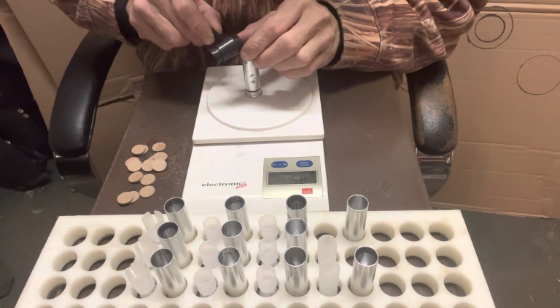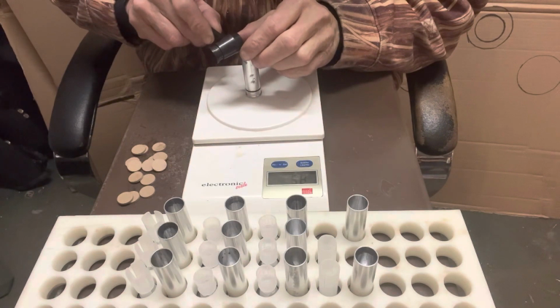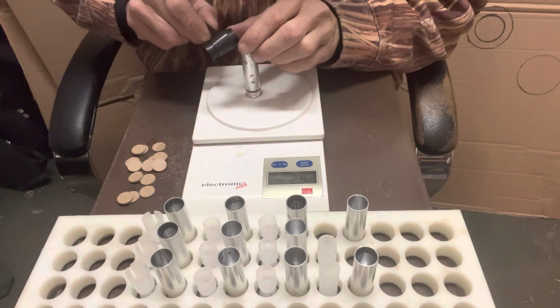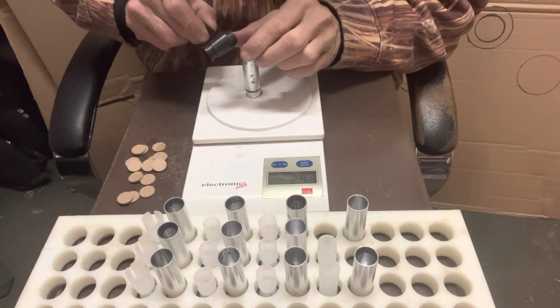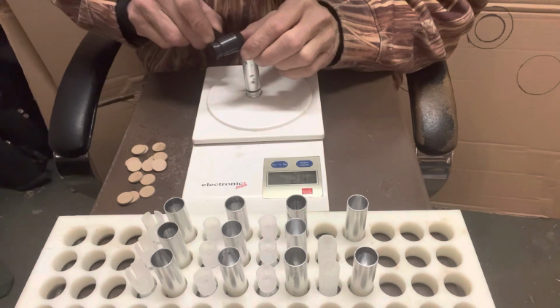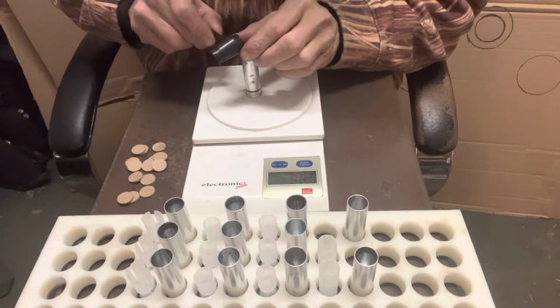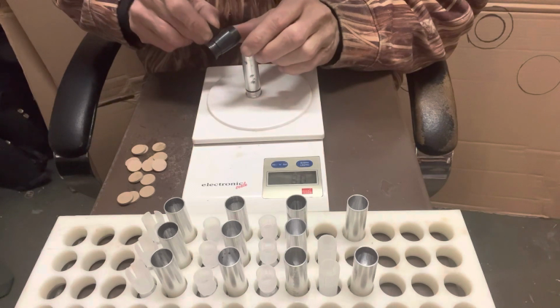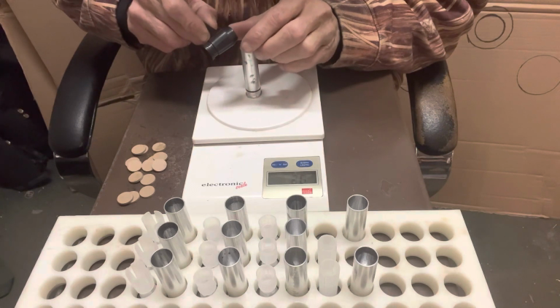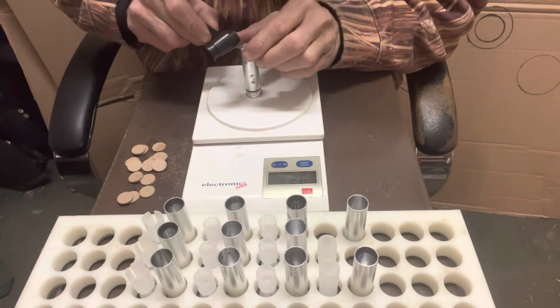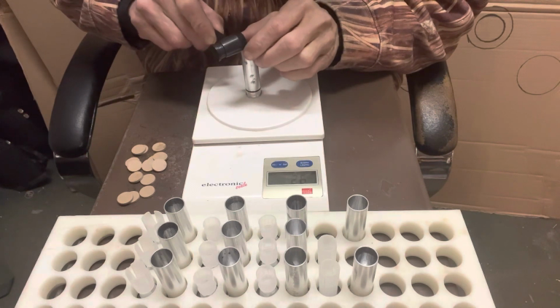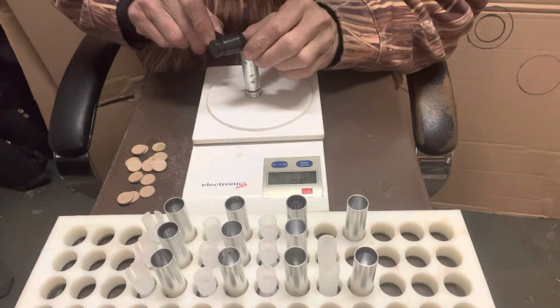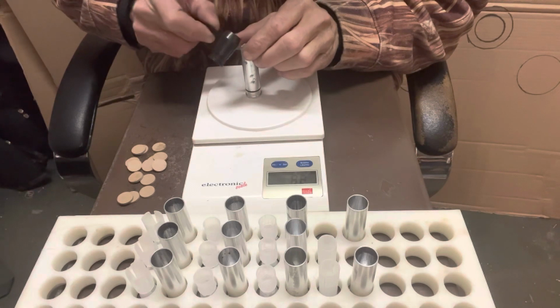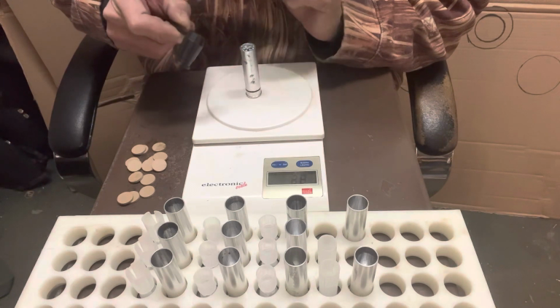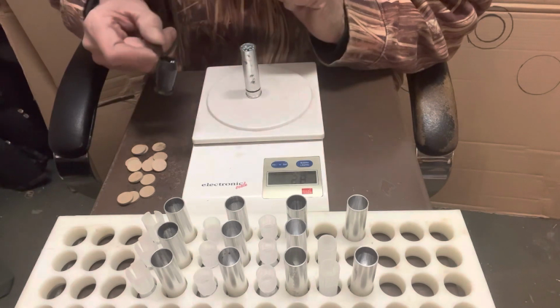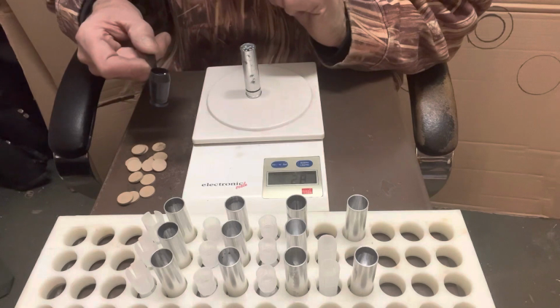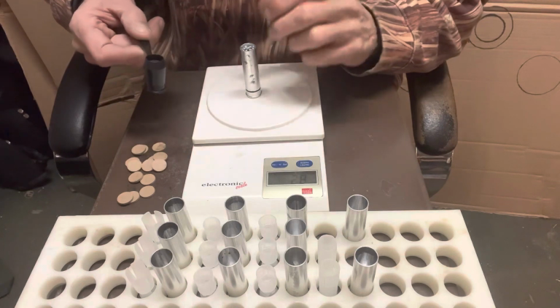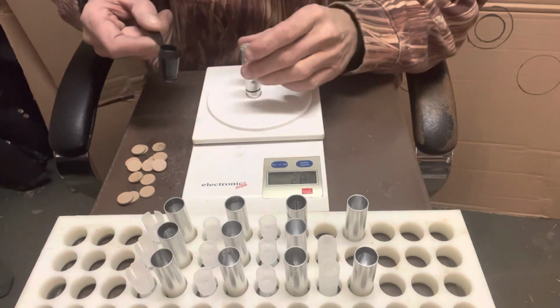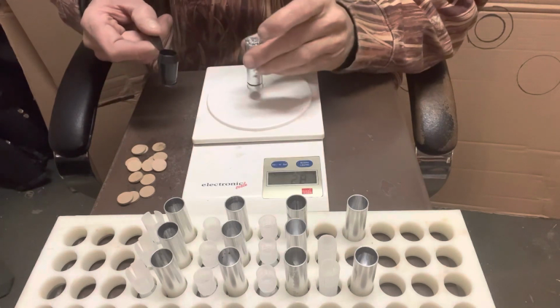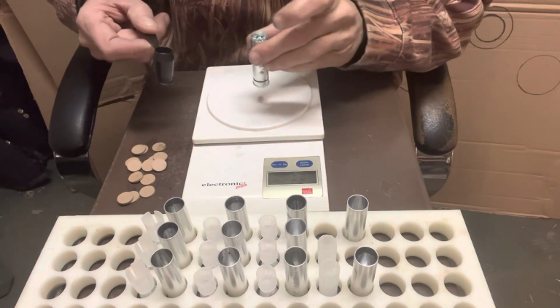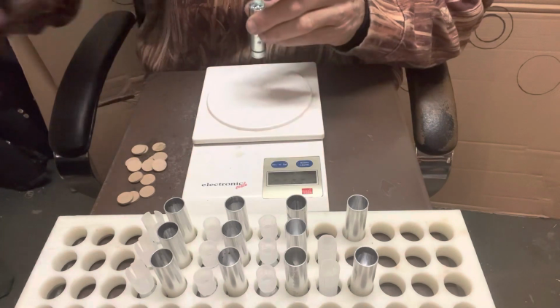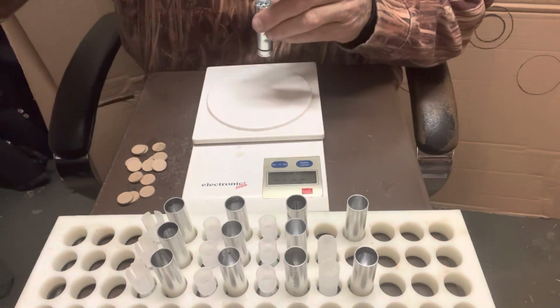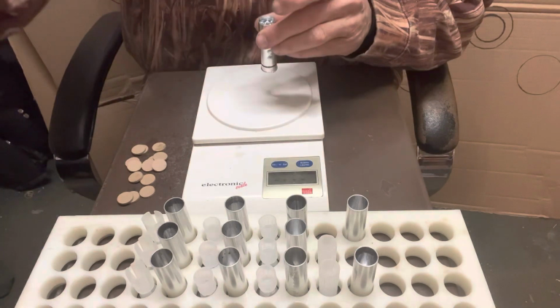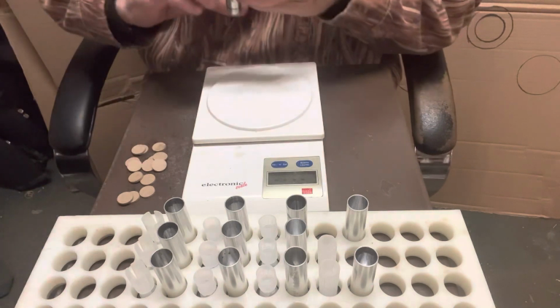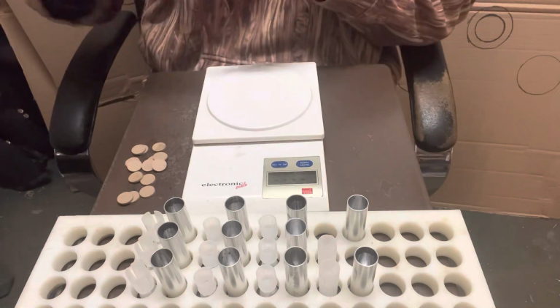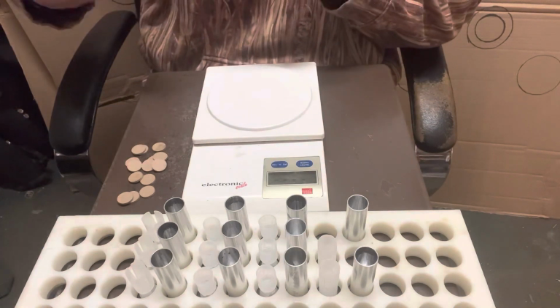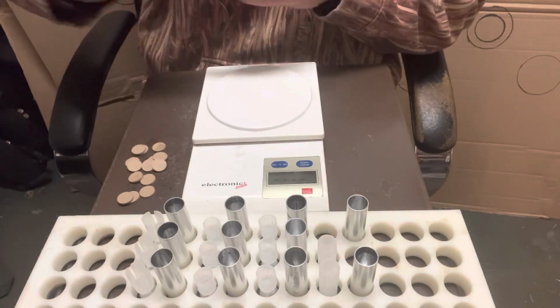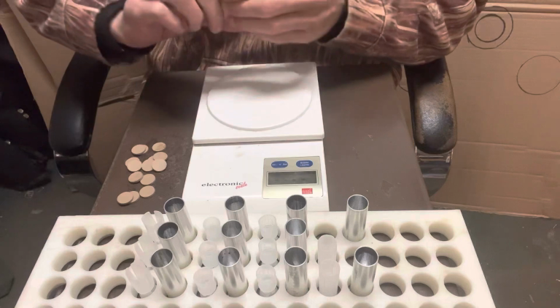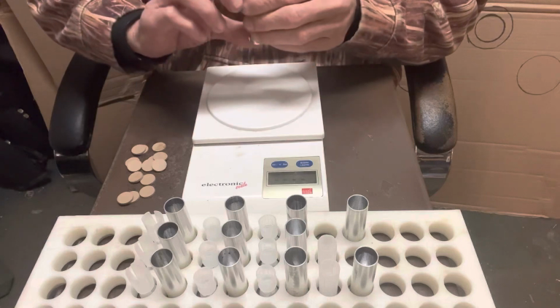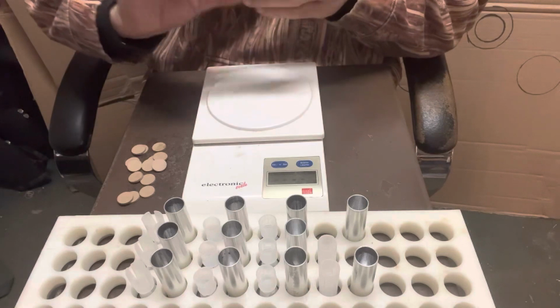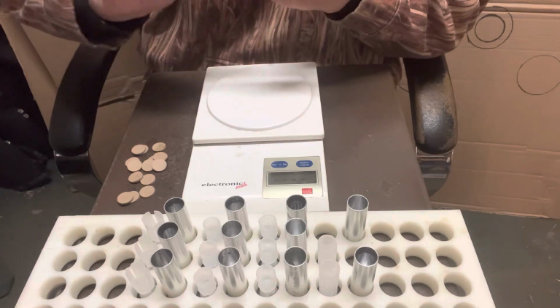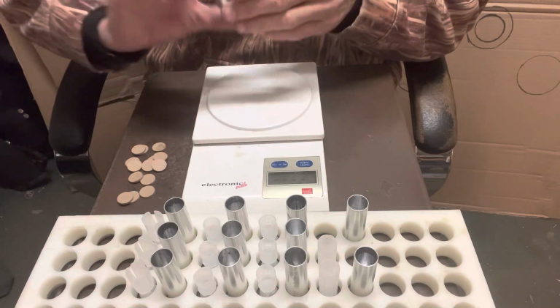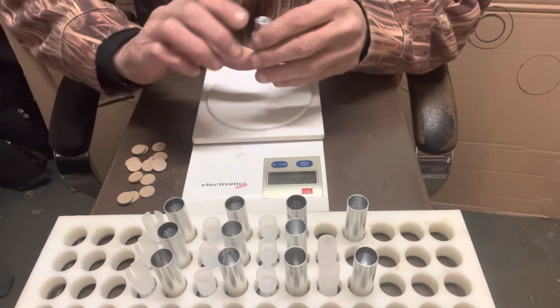29 is about an ounce. Oh wow — so we're not gonna quite get an ounce in these.